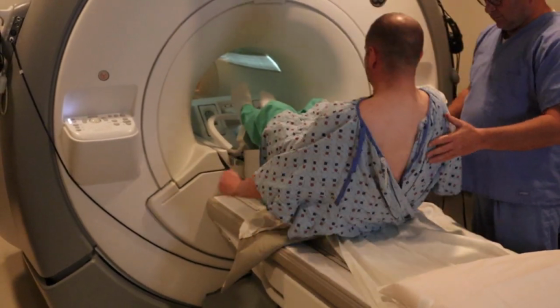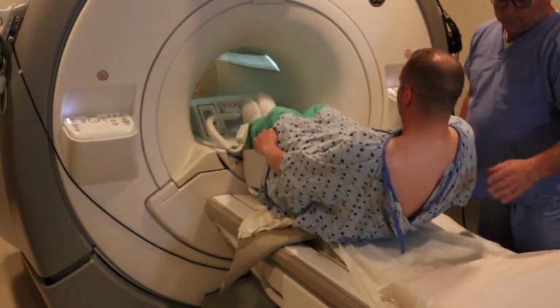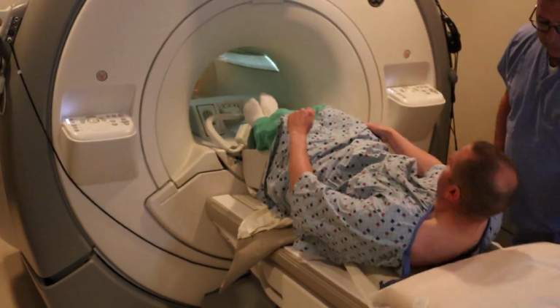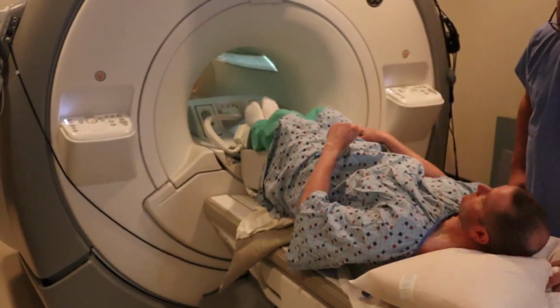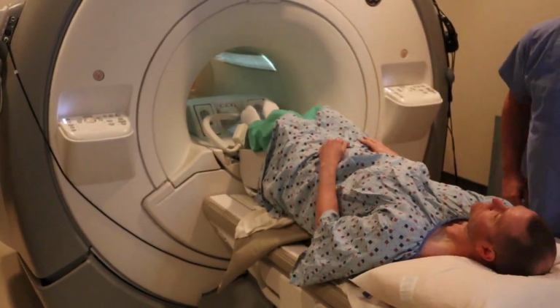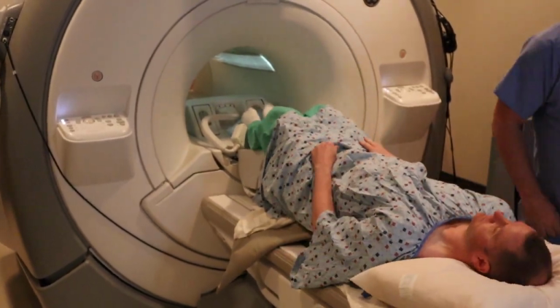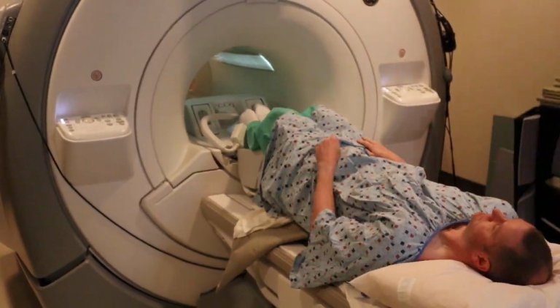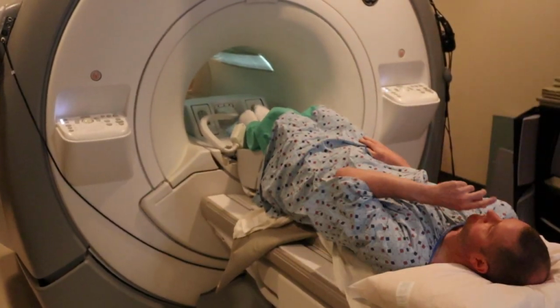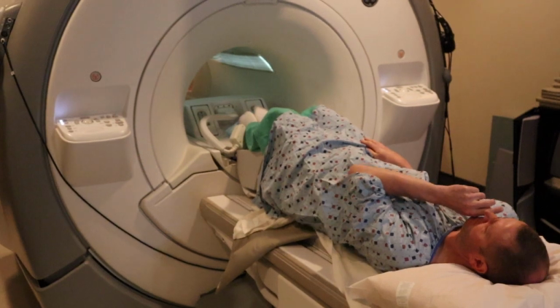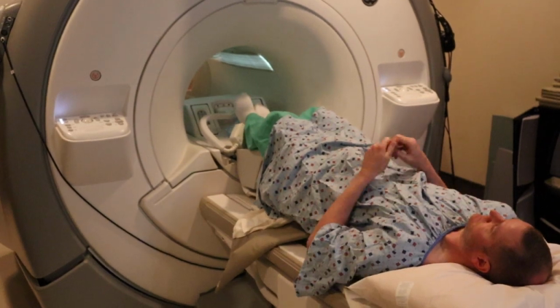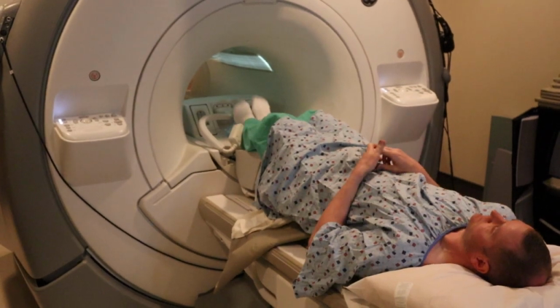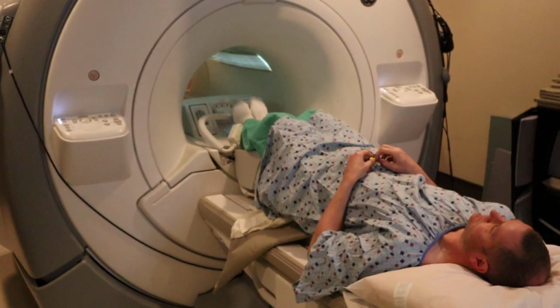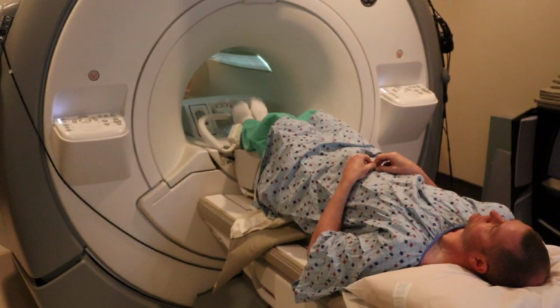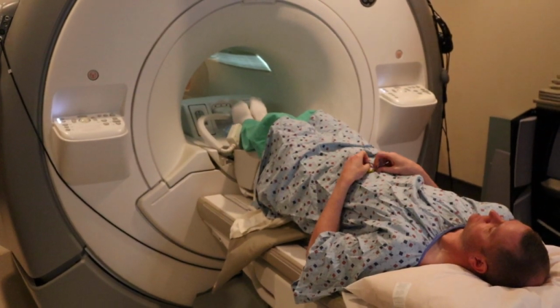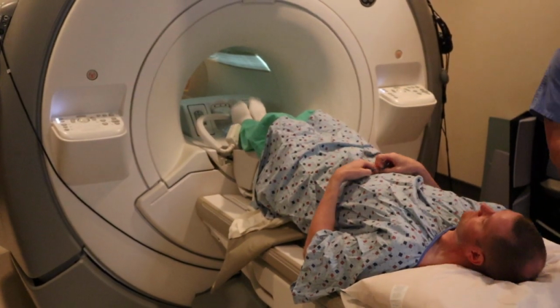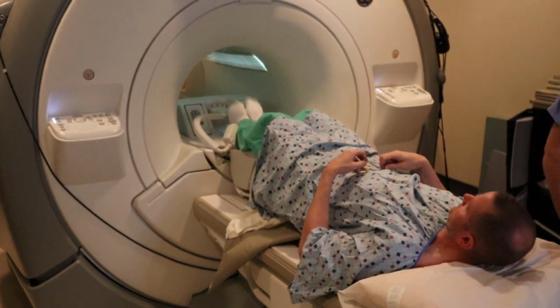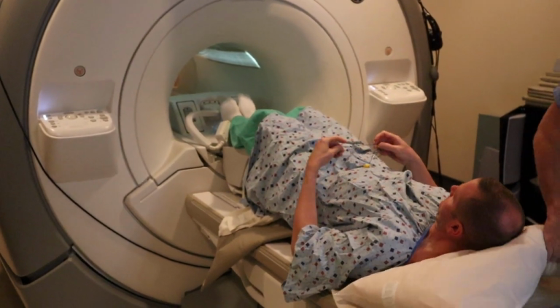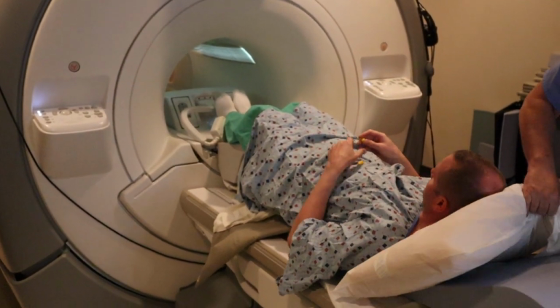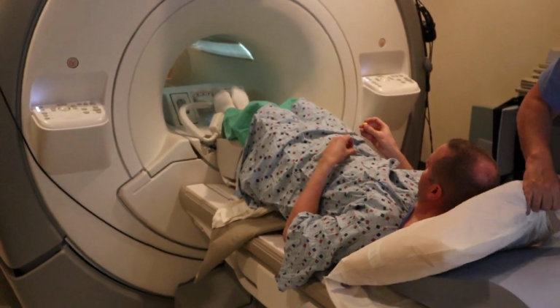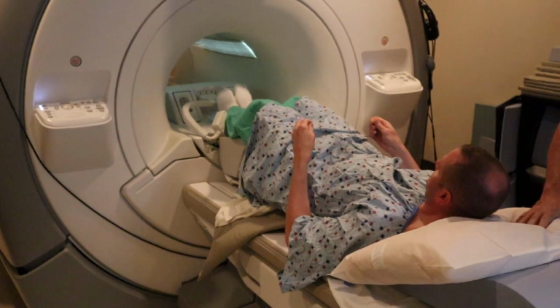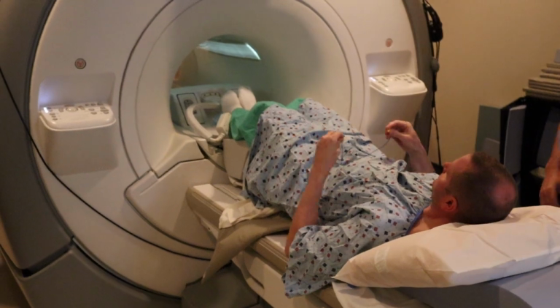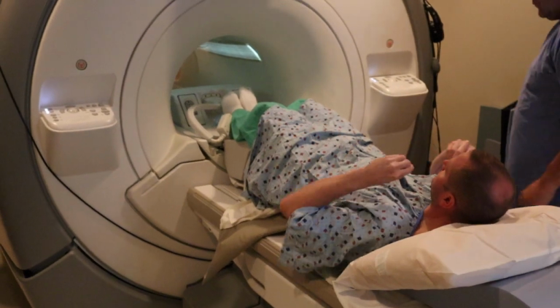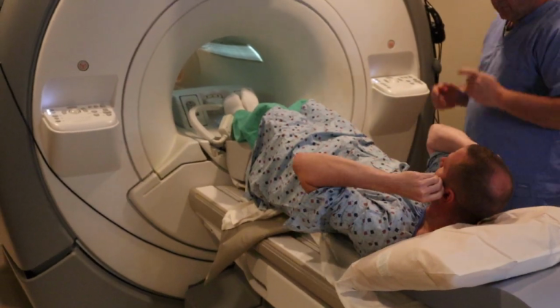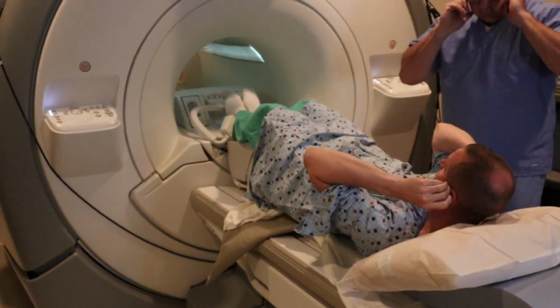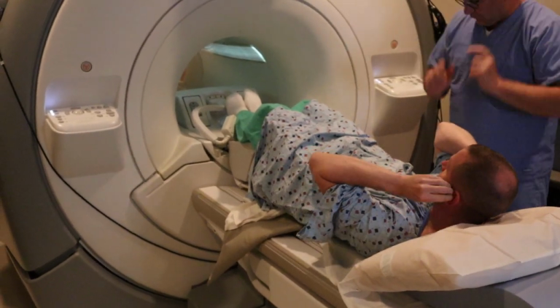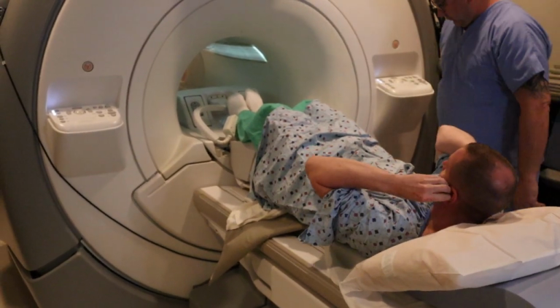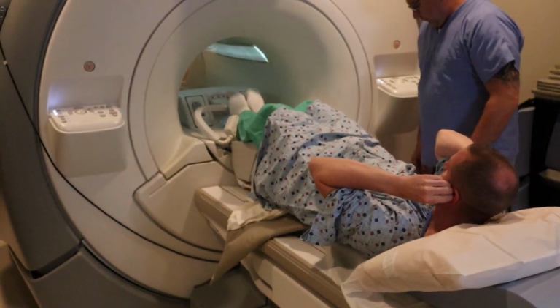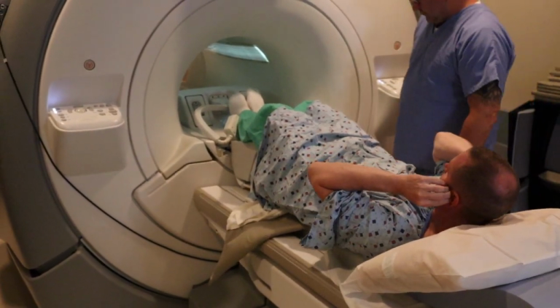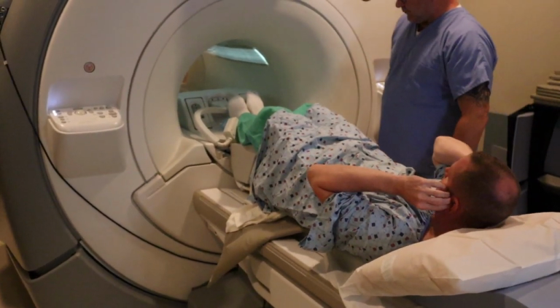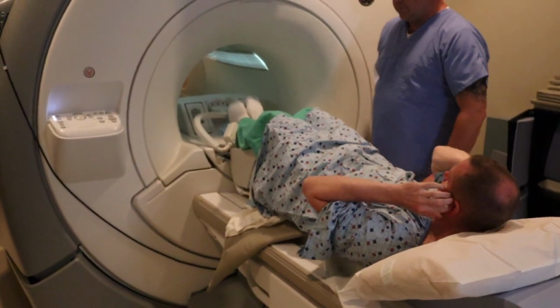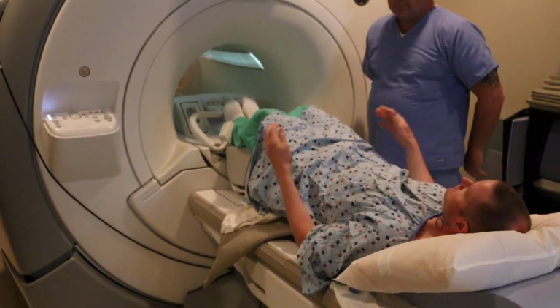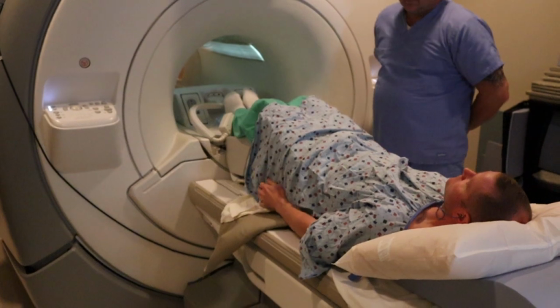You're going to bring the patient all the way down until their lower half is touching the pillow. Arms are going to be to the side and the patient's going to put in earplugs. The patient's going to be risen.